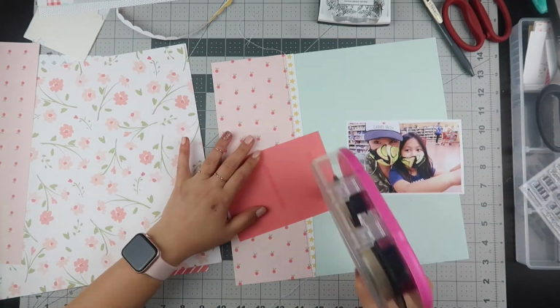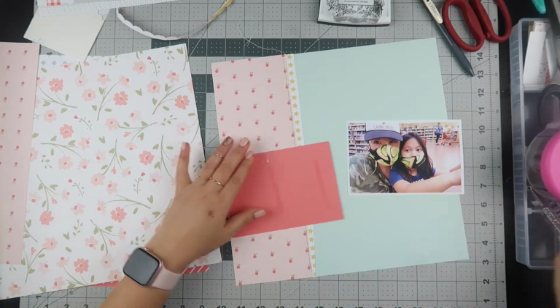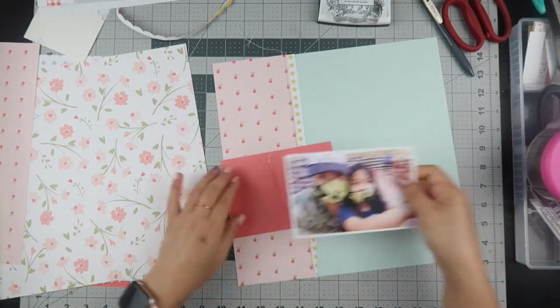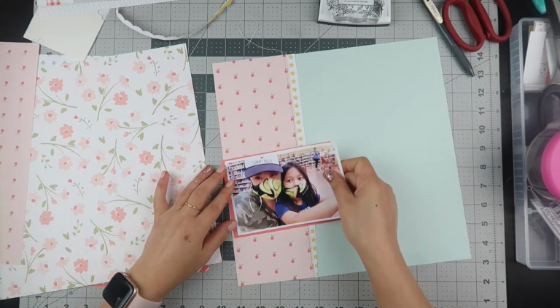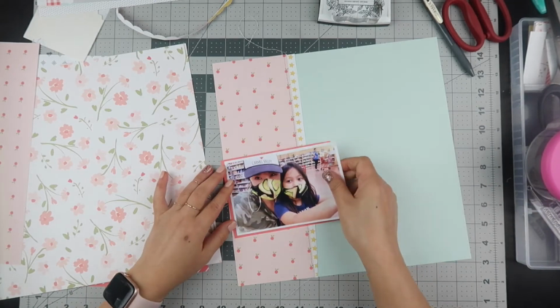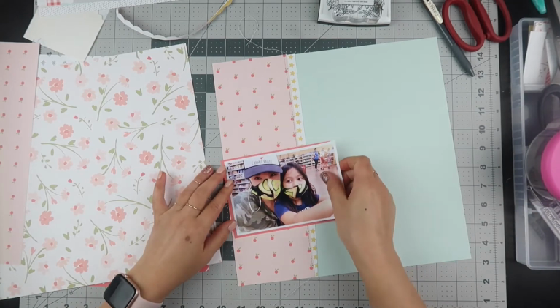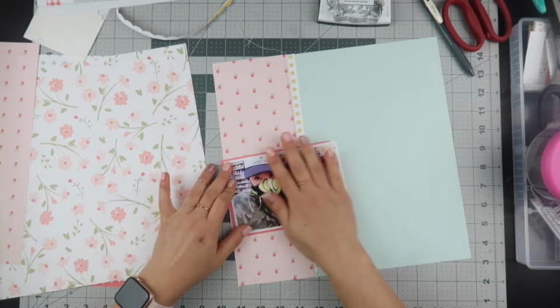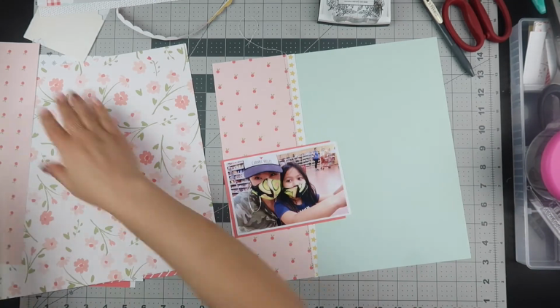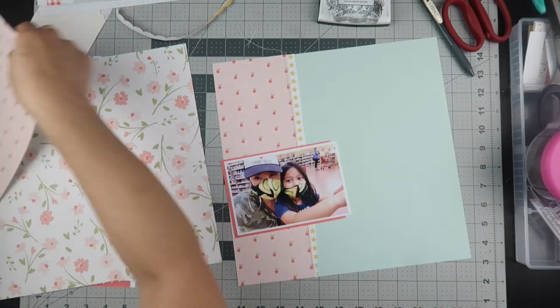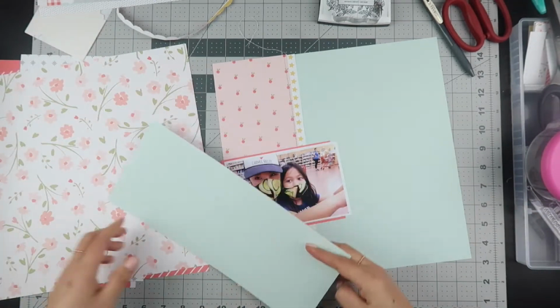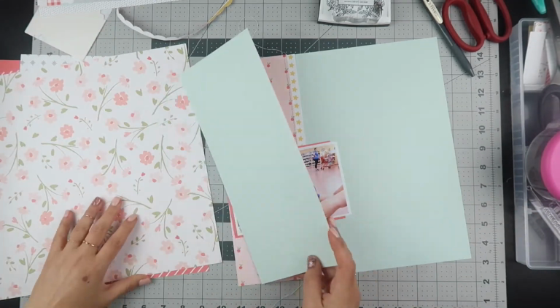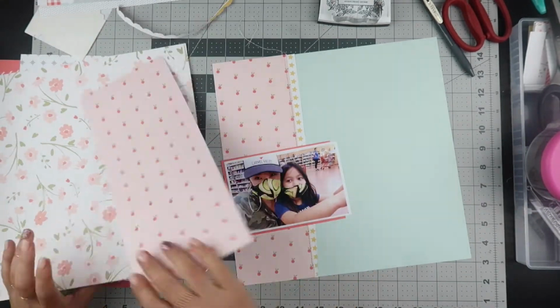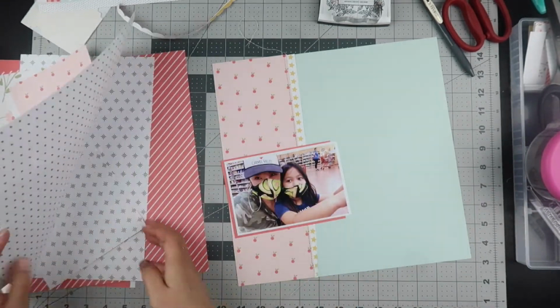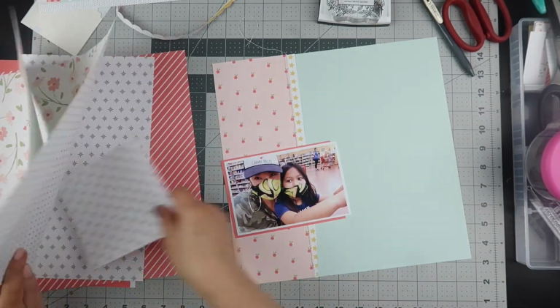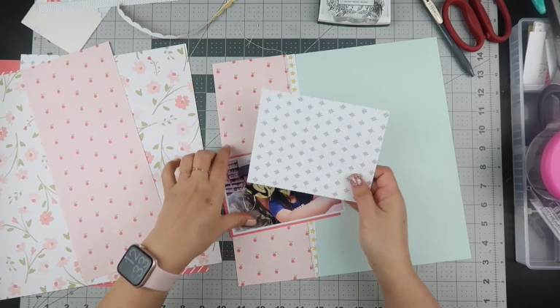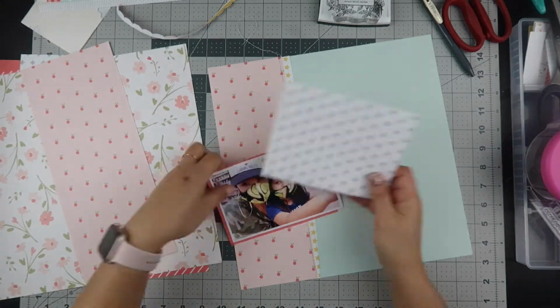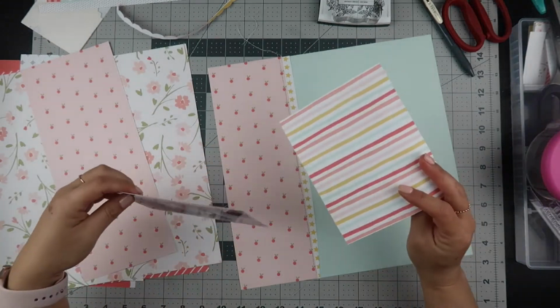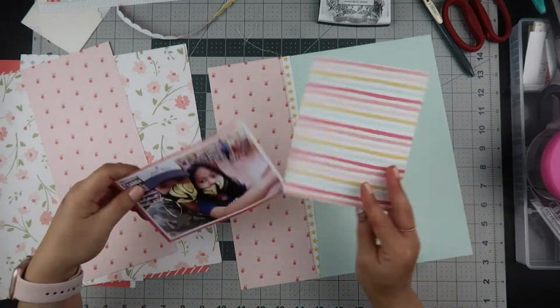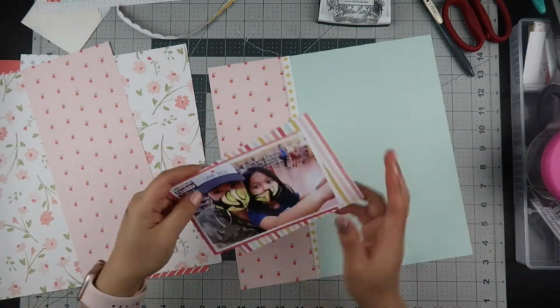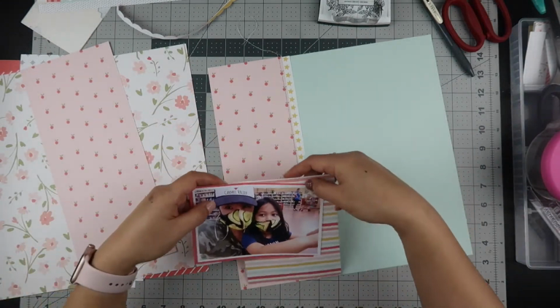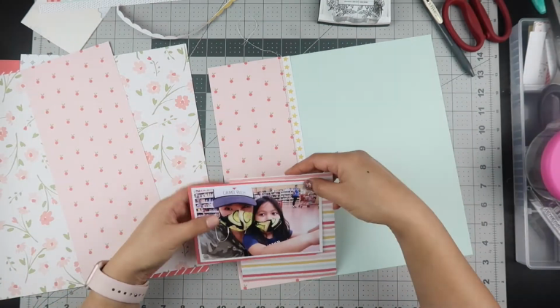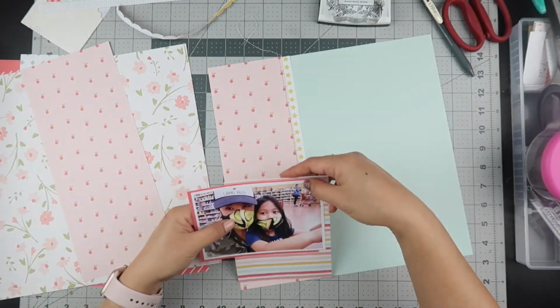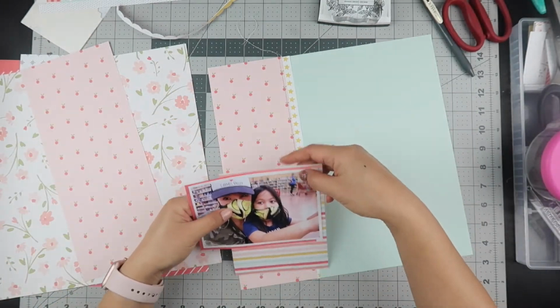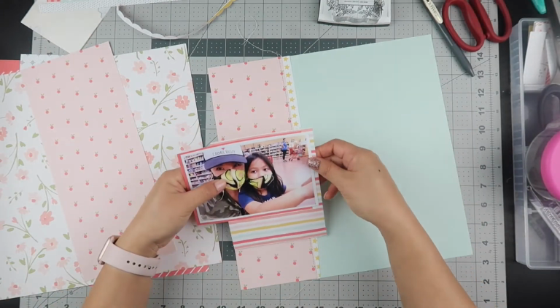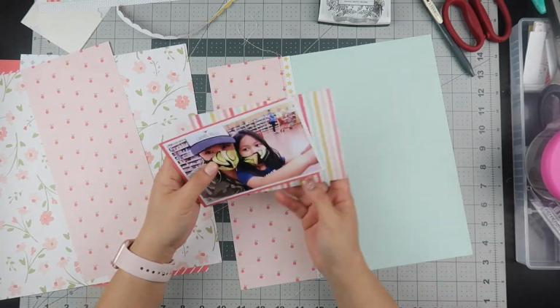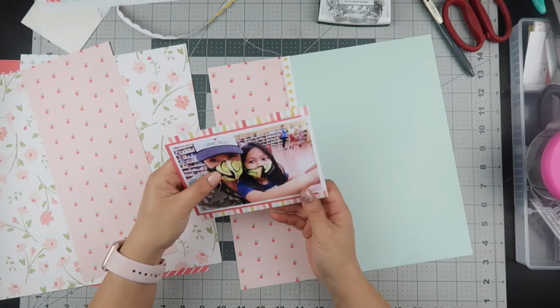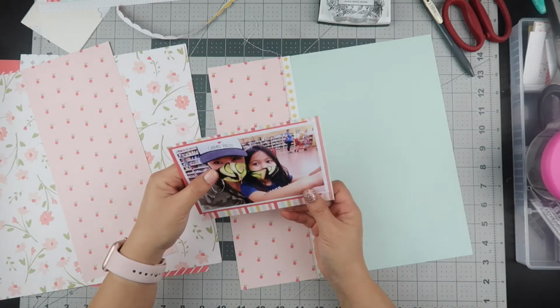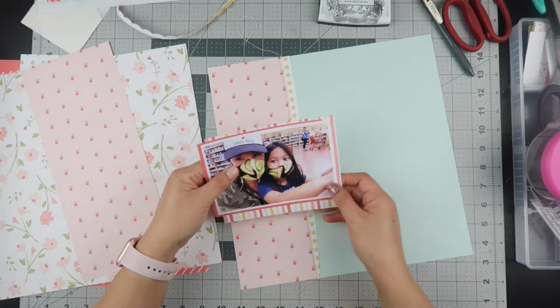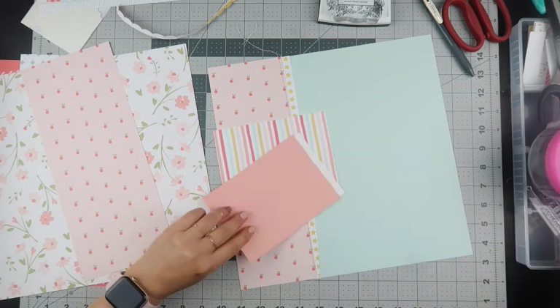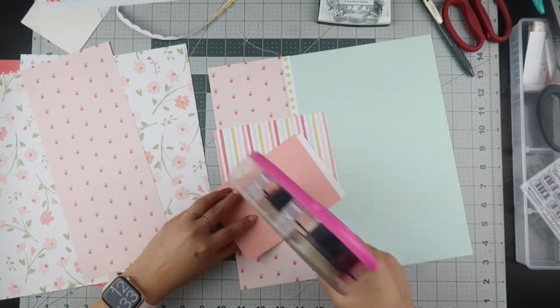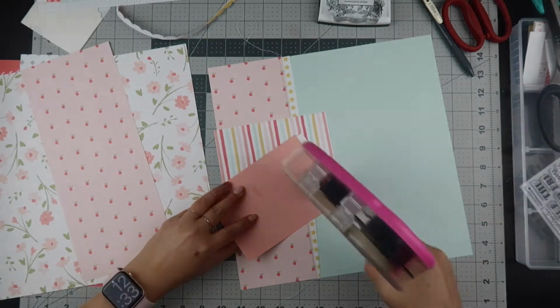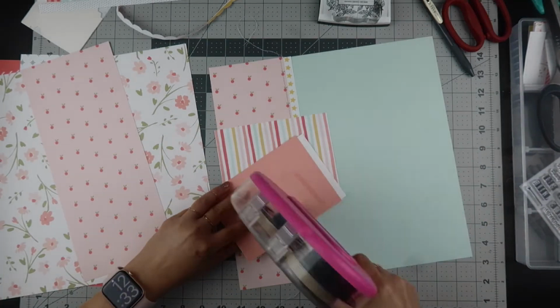I cut the berries into a four-inch strip and used the stars from a branding strip. Then I sewed down the line just to add texture. Now I'm taking scrap pieces of paper and just layering my photo.